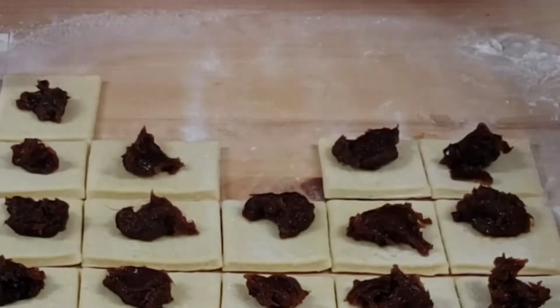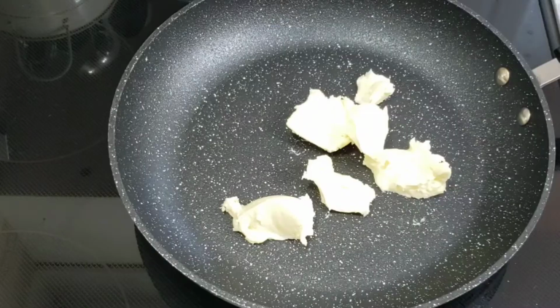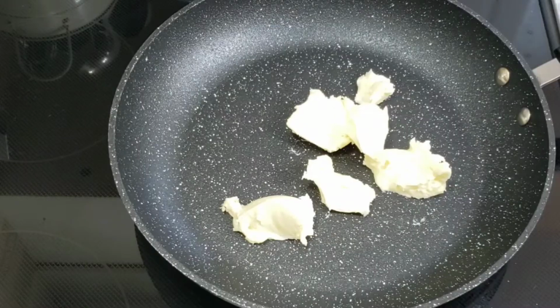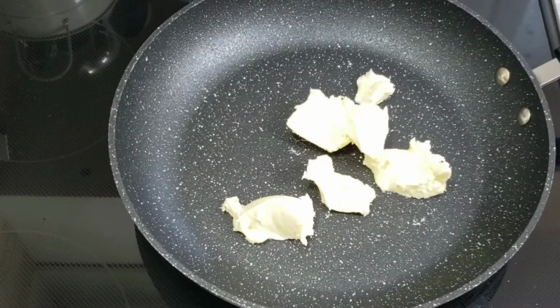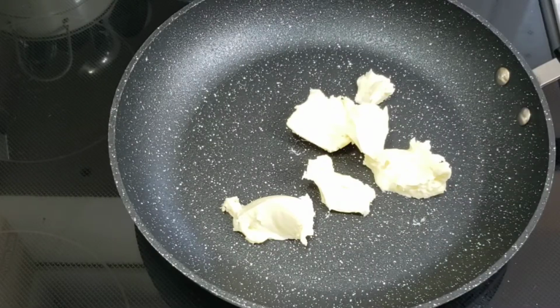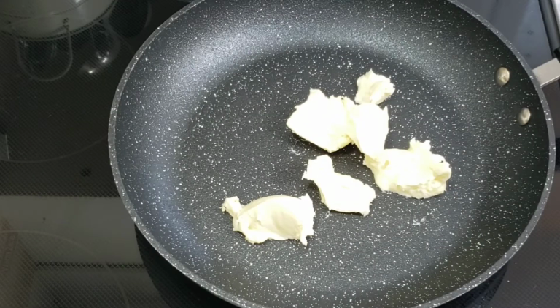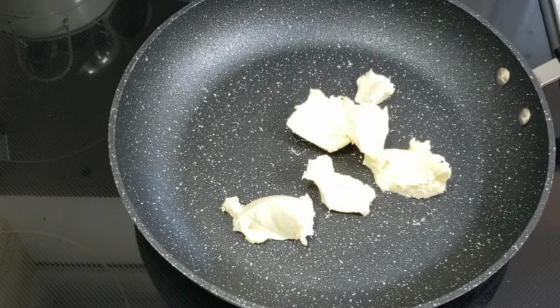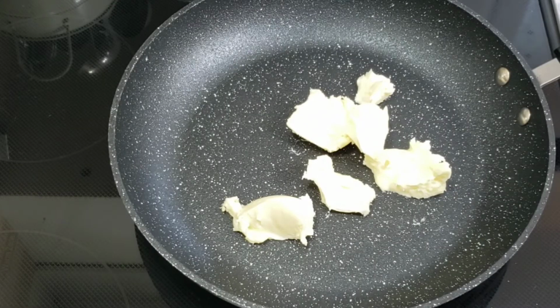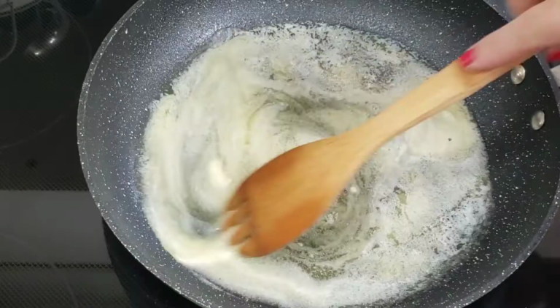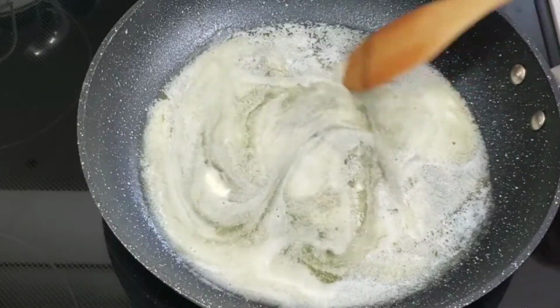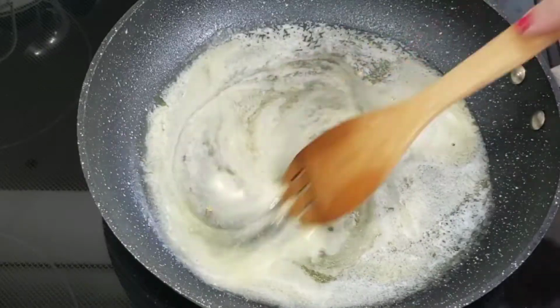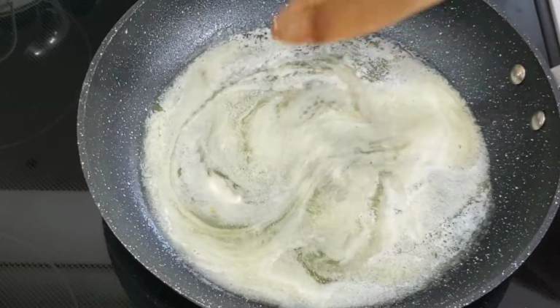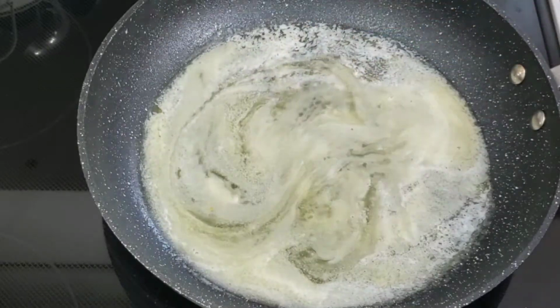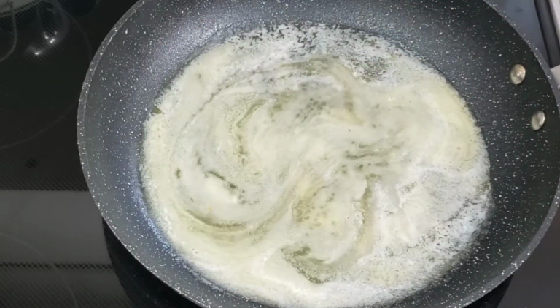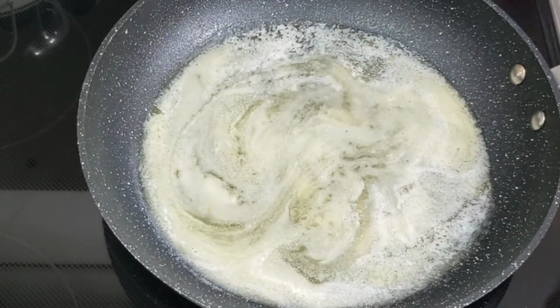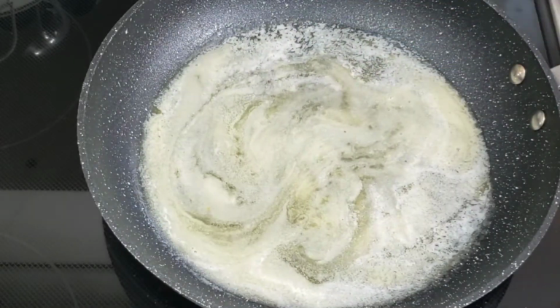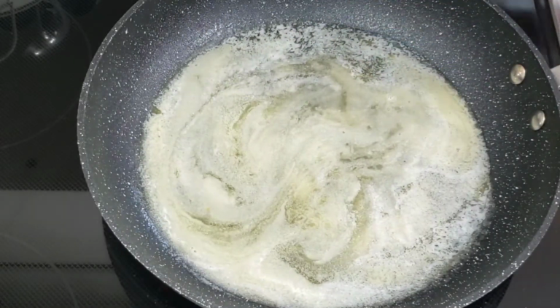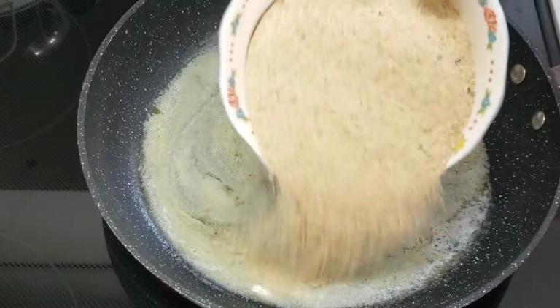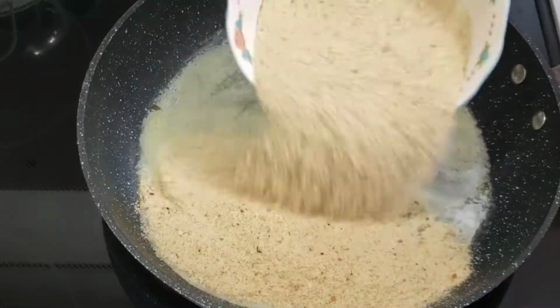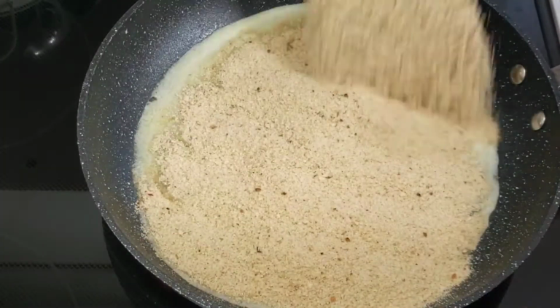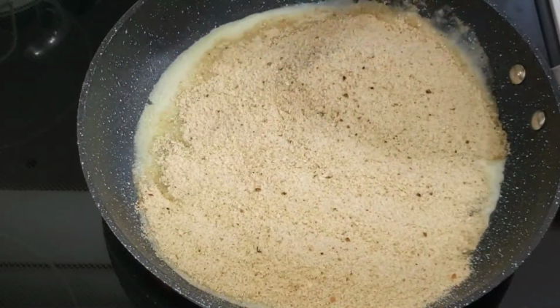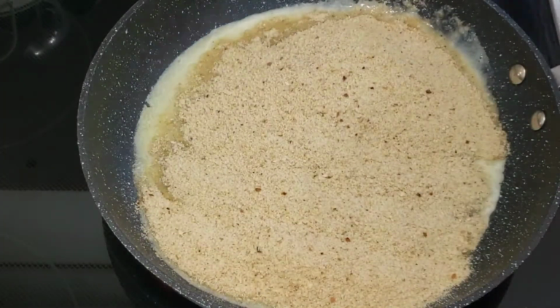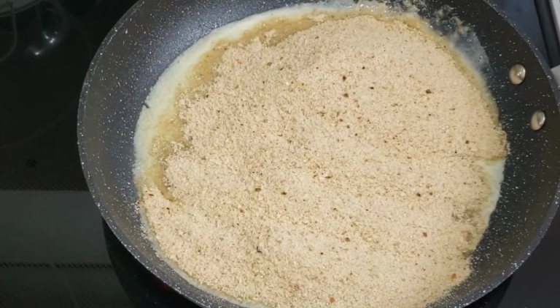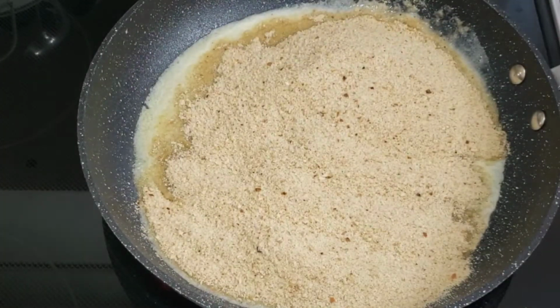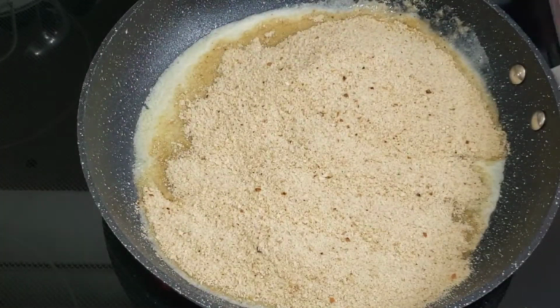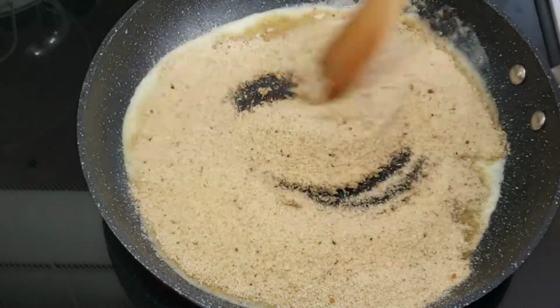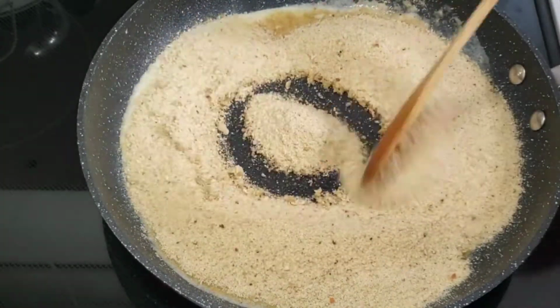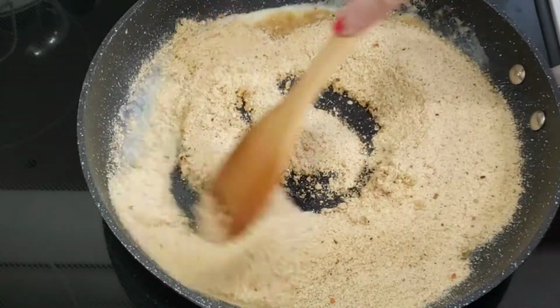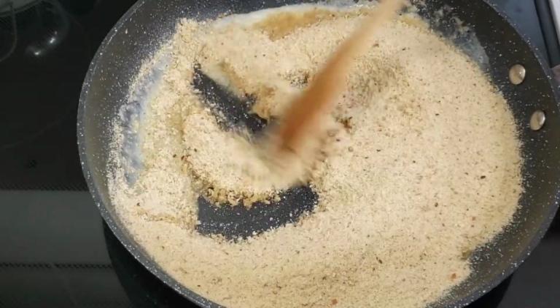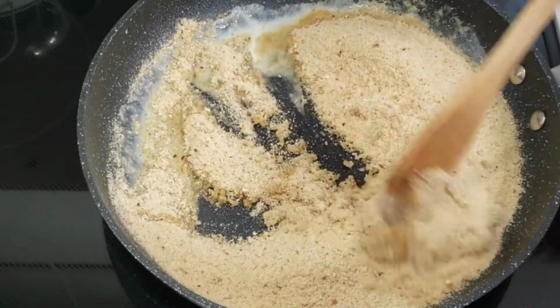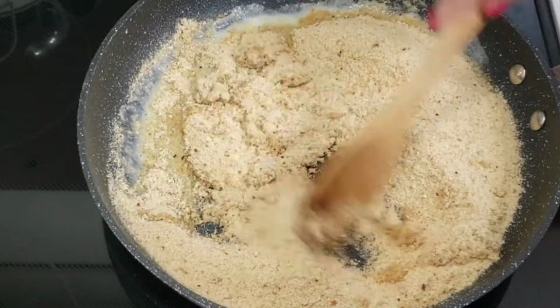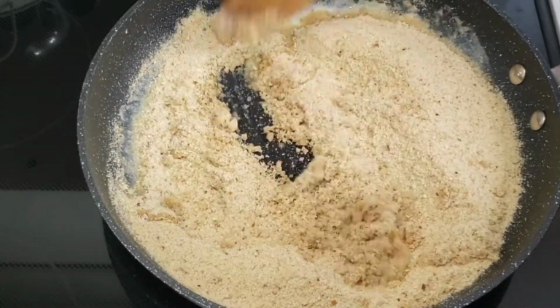Toast the bread crumbs in a frying pan with butter for 2-4 minutes, stirring continuously, until they turn into a golden brown color.